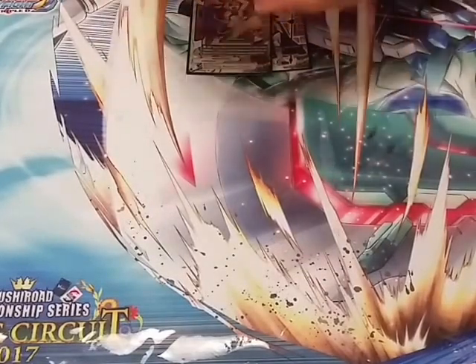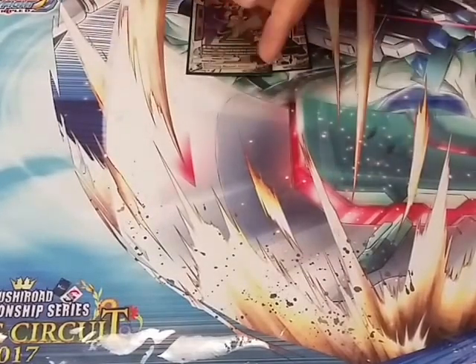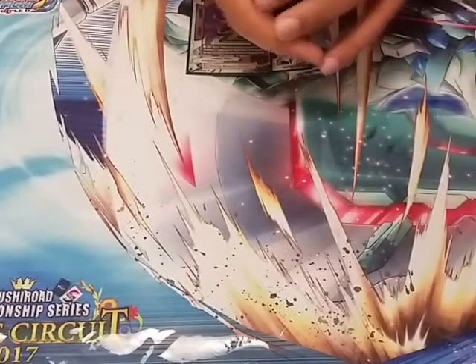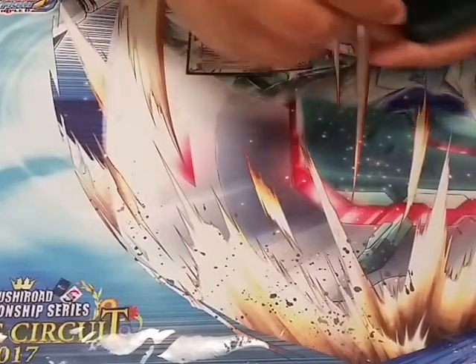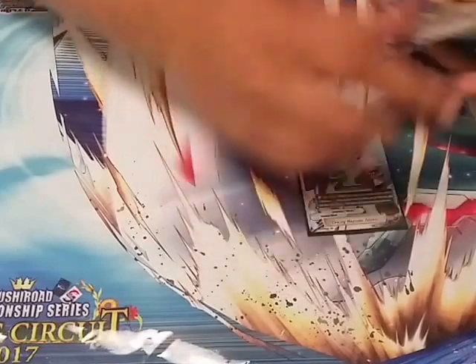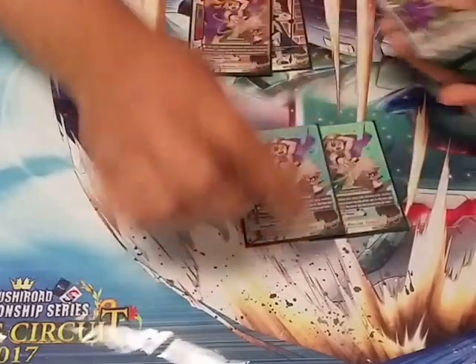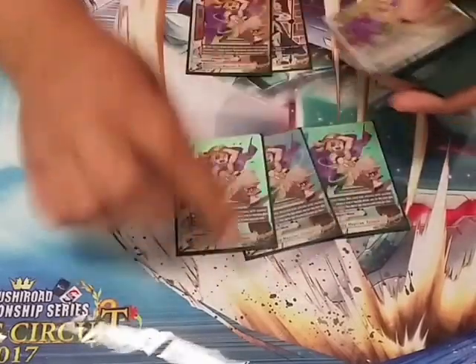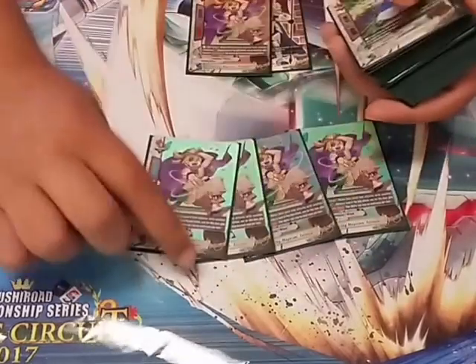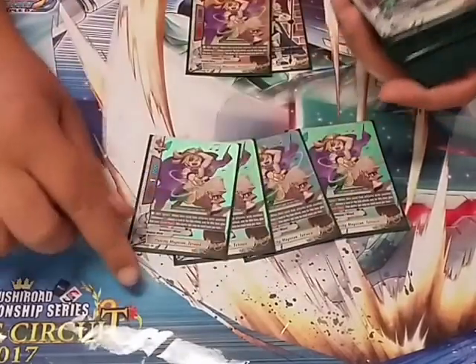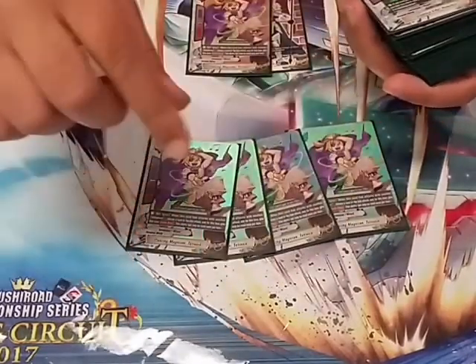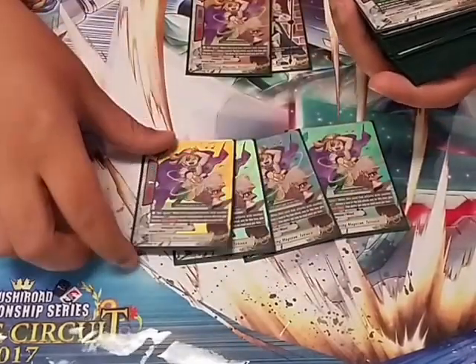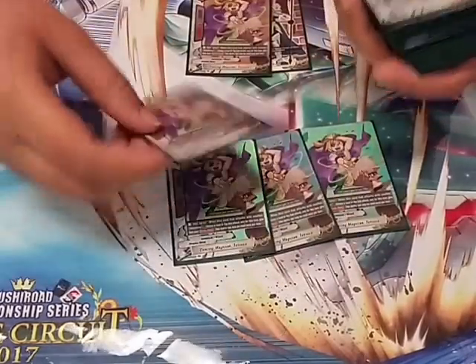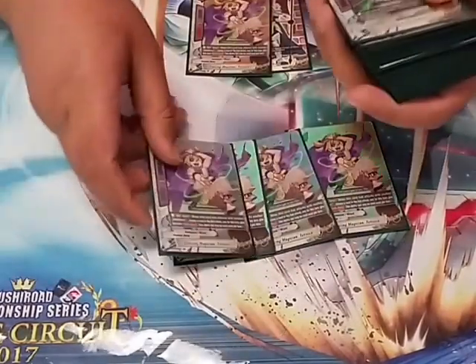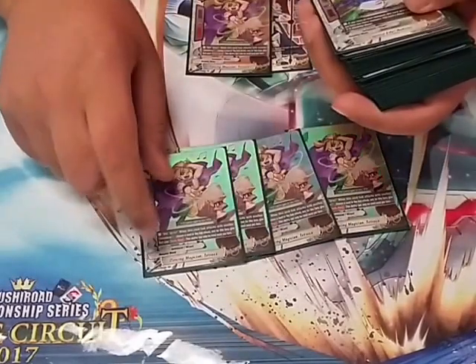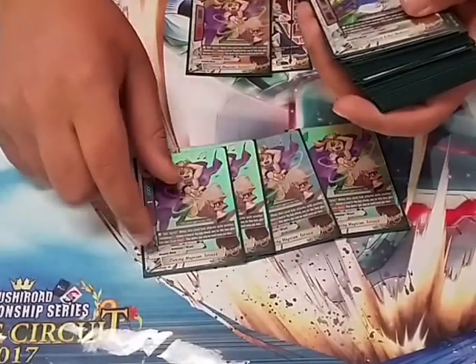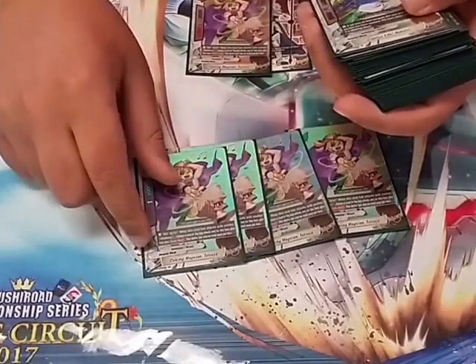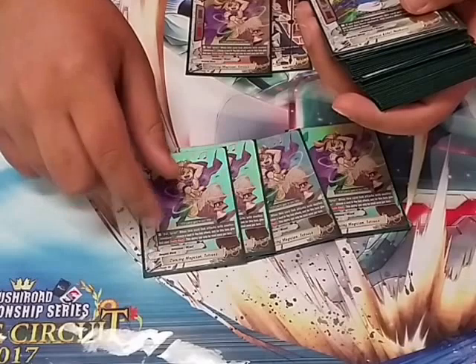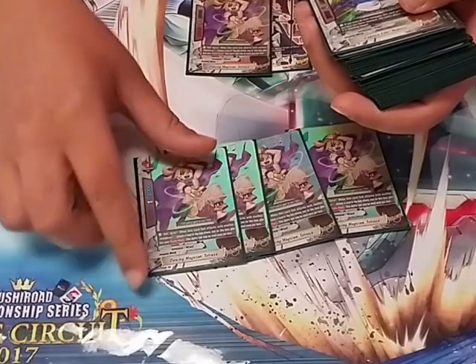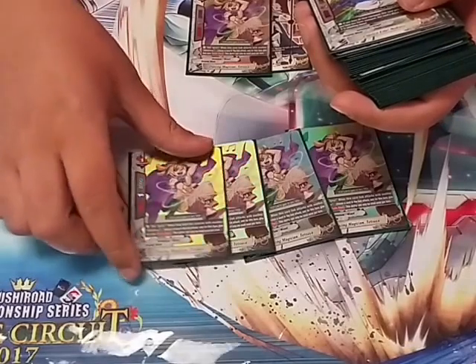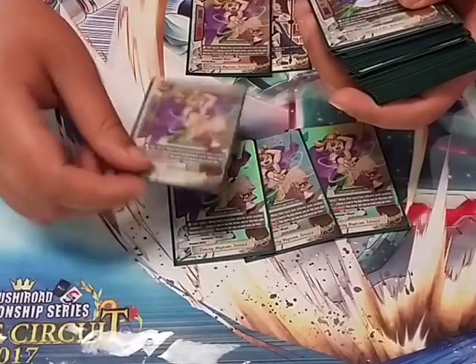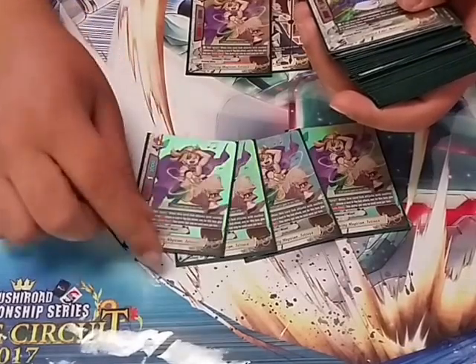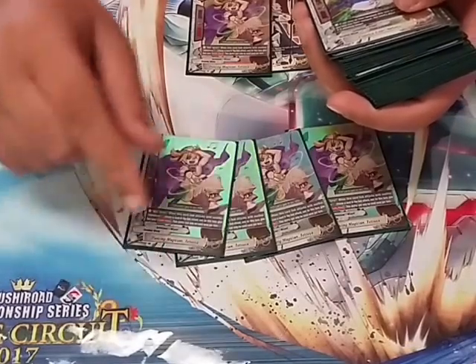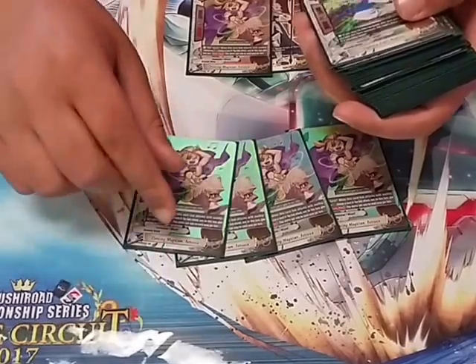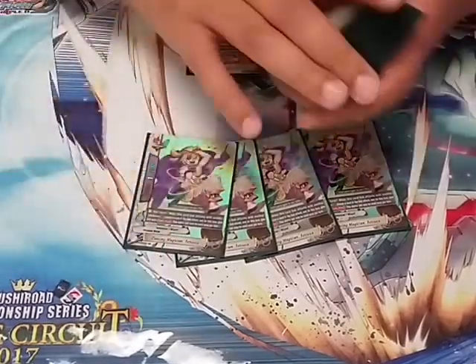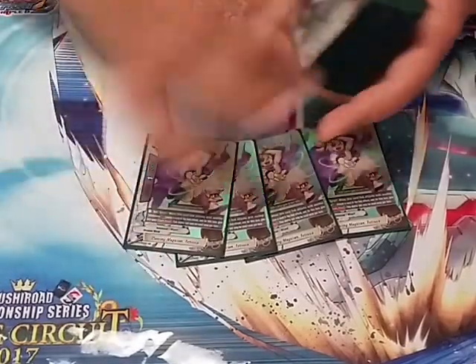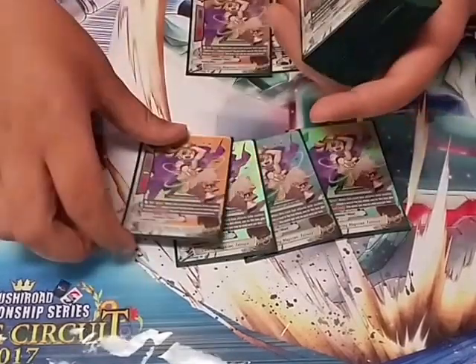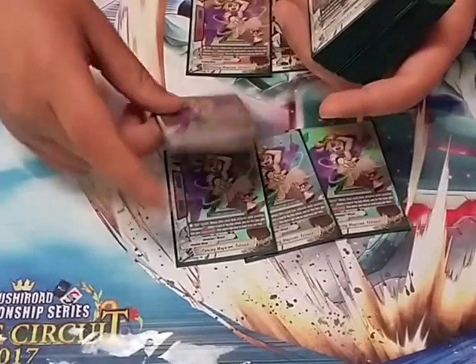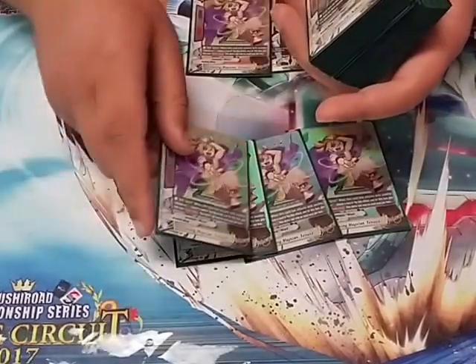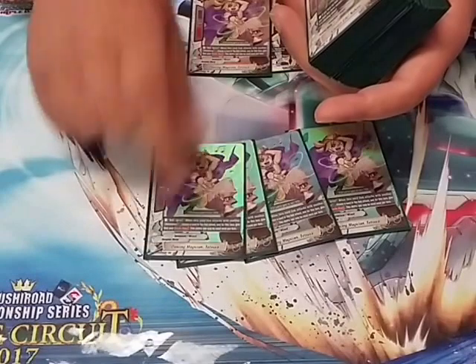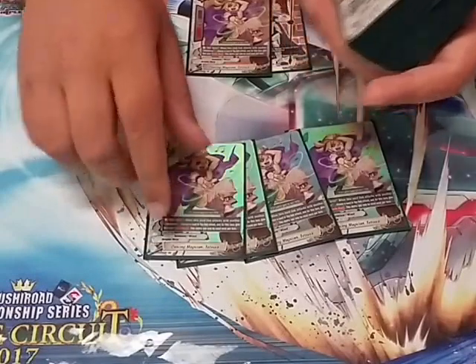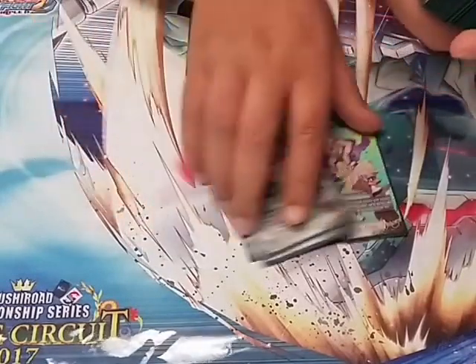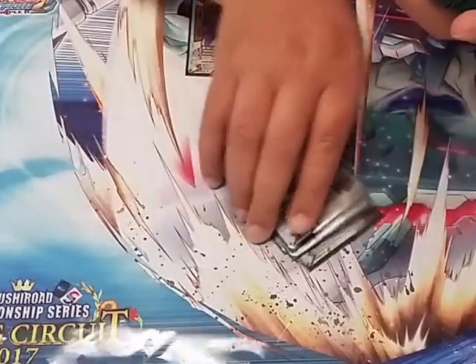For the core, we start off with 4 of the button card. This card is really good because it lets you re-stand any item, your impact monster, or any of your regular monsters on the board. So it just gives you that extra attack to rush them down with.